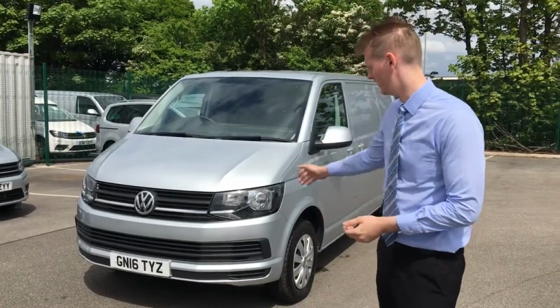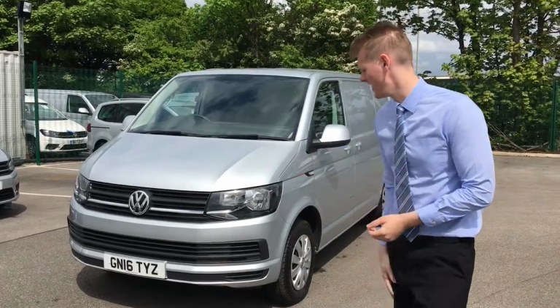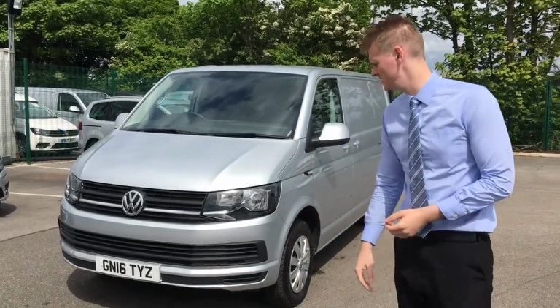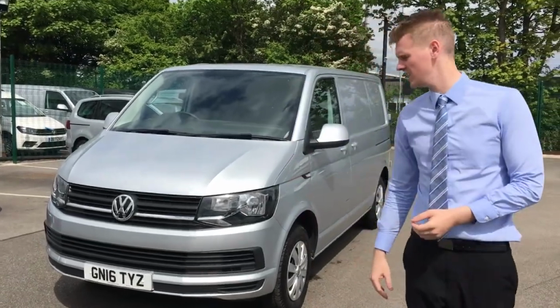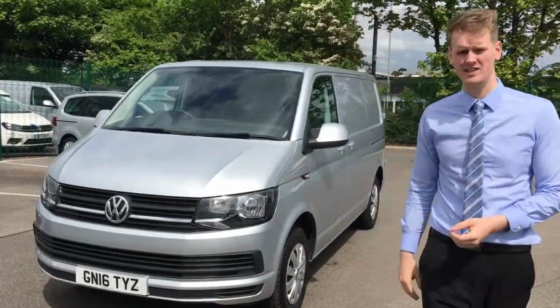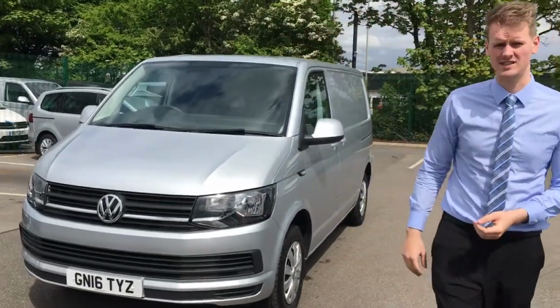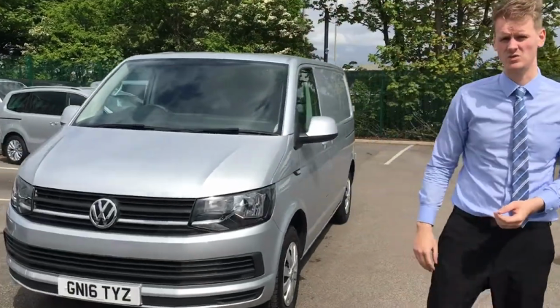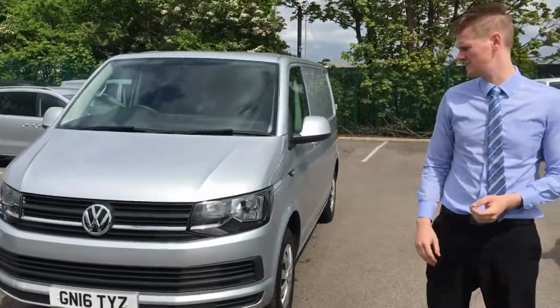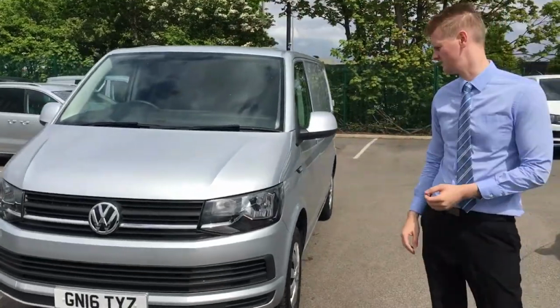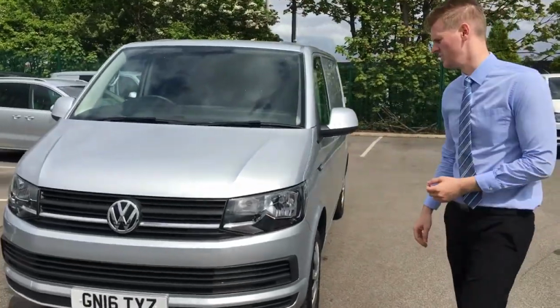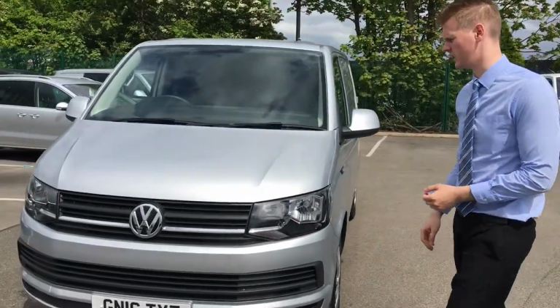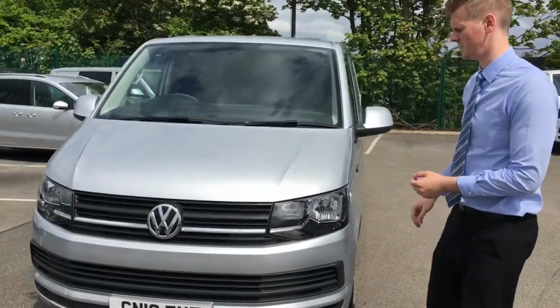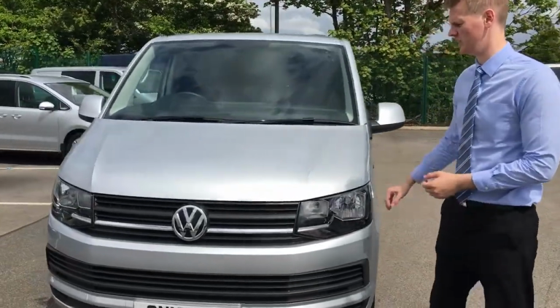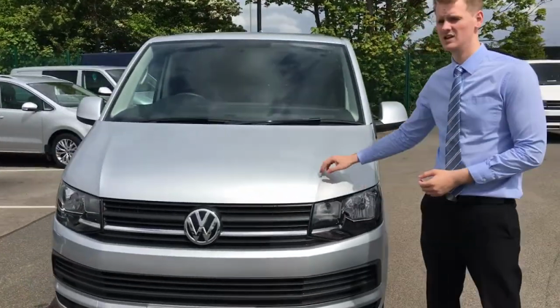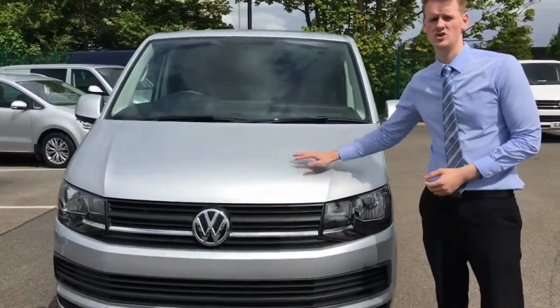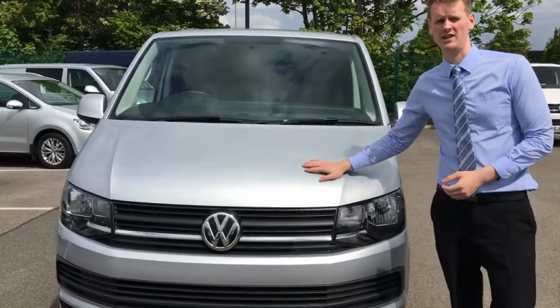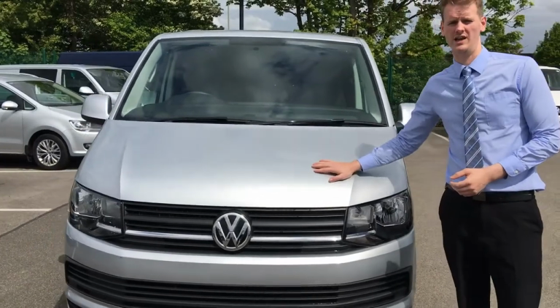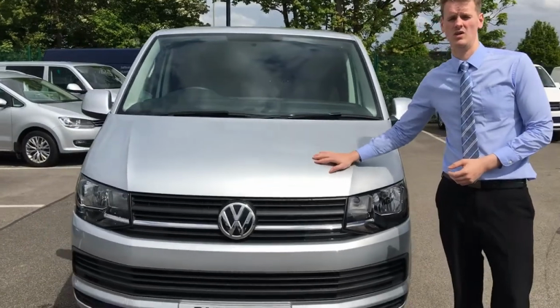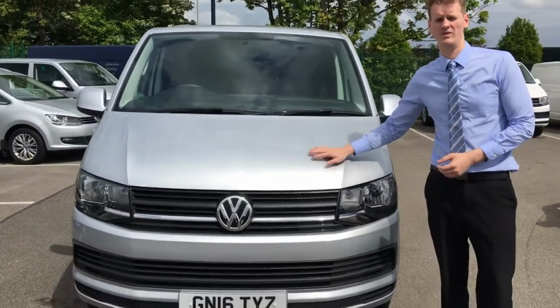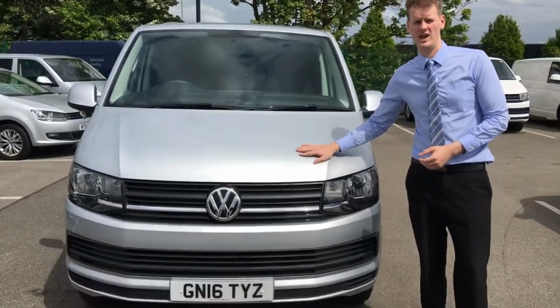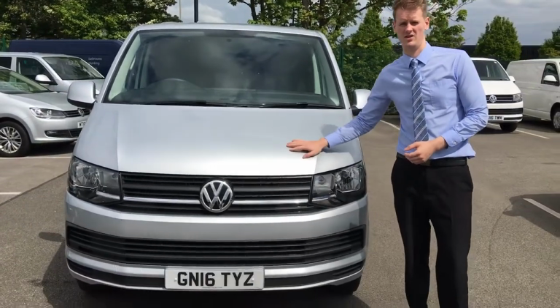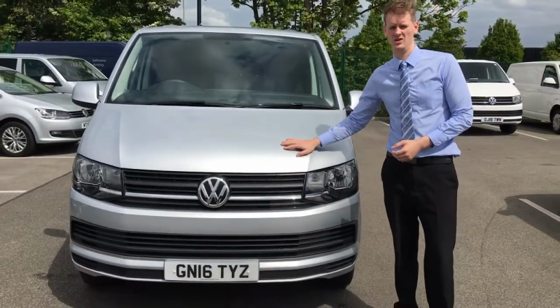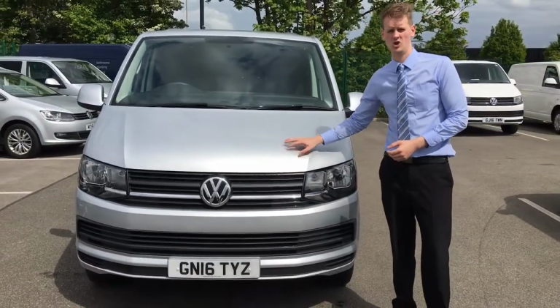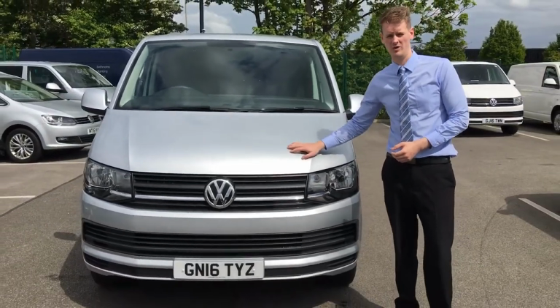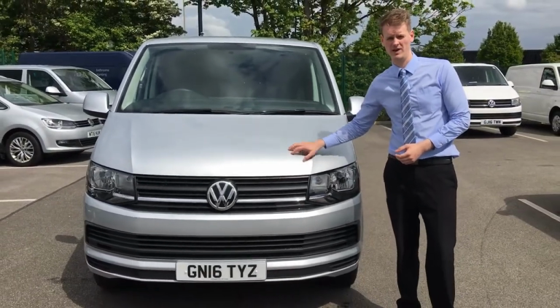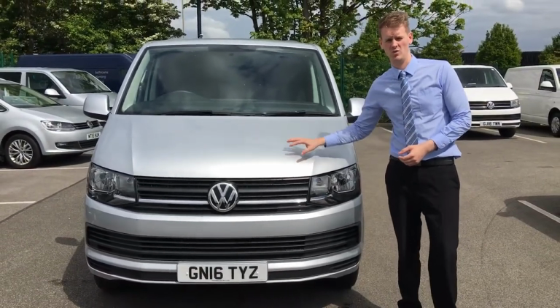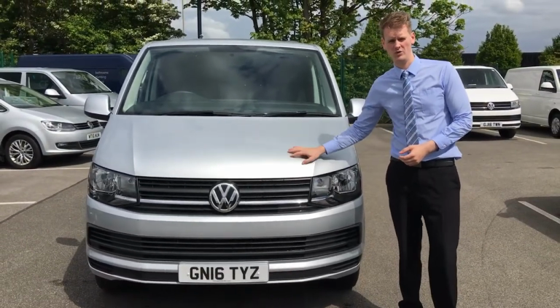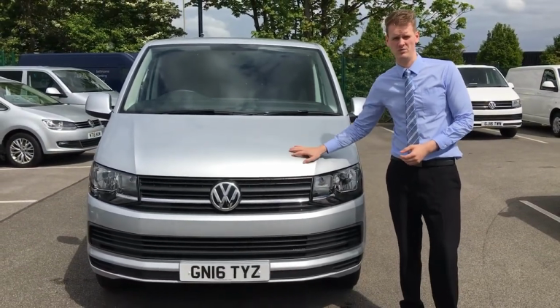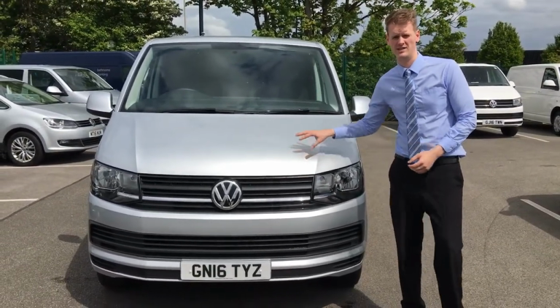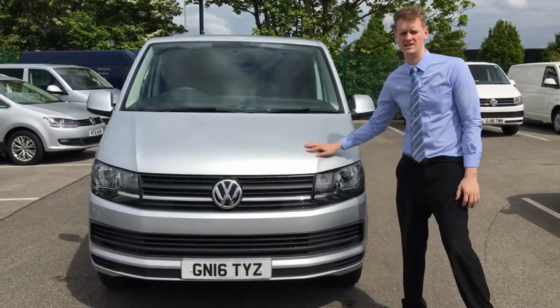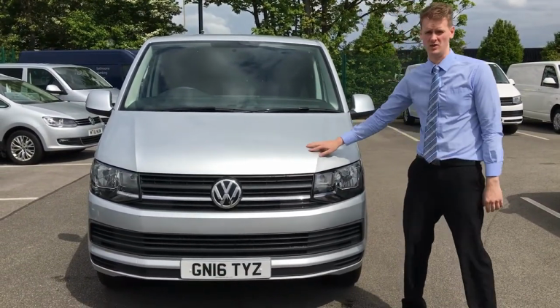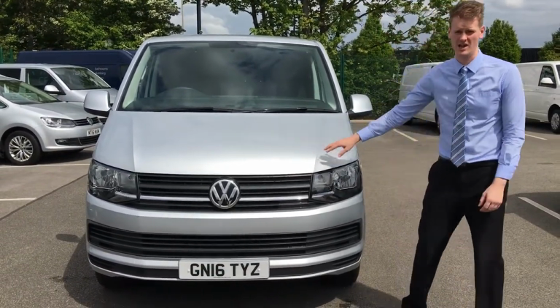What we've got behind me is GN16 TYZ, reflex silver, trendline with the aircon, short wheelbase 102 PS T28.